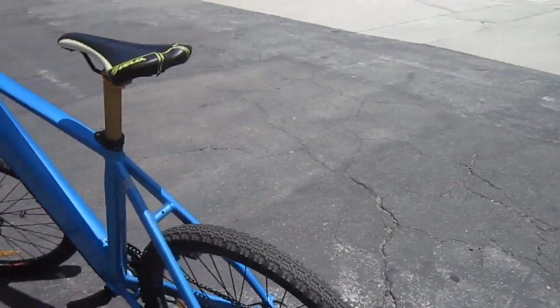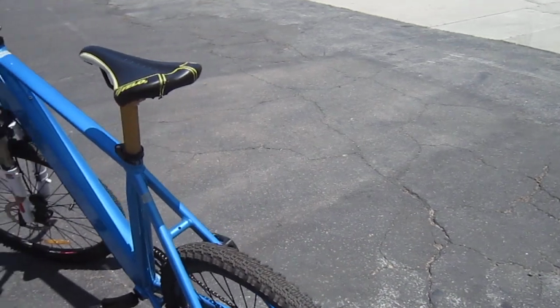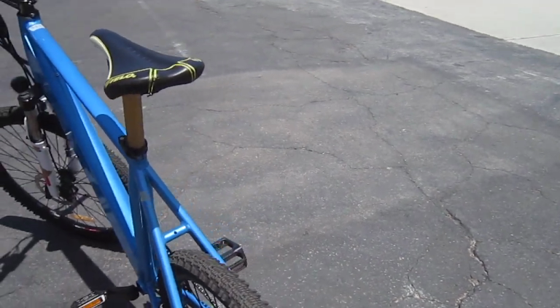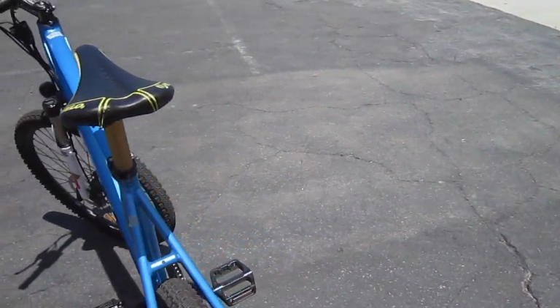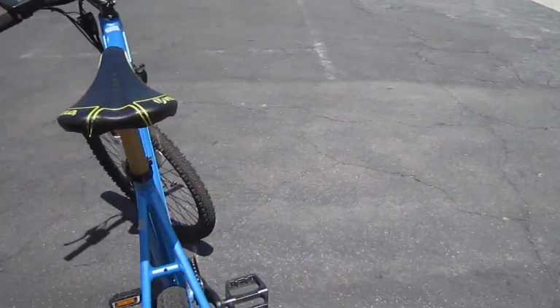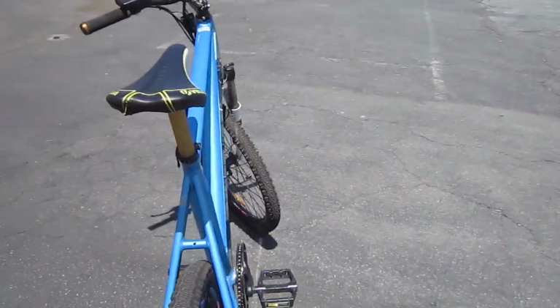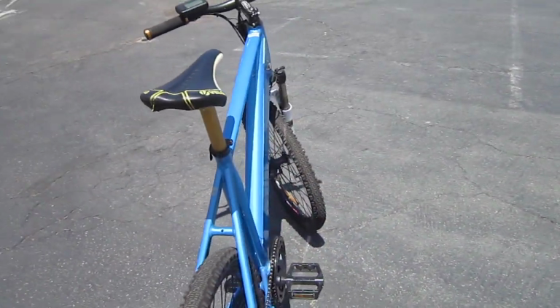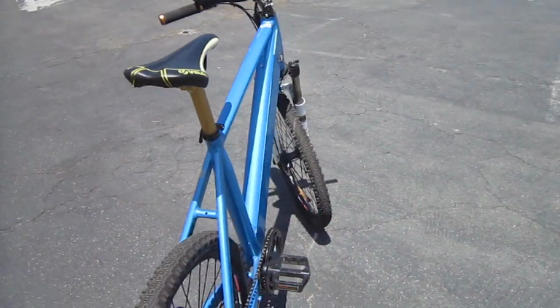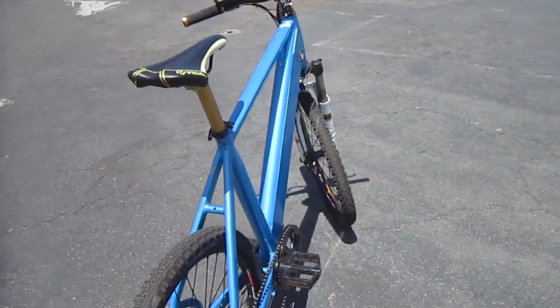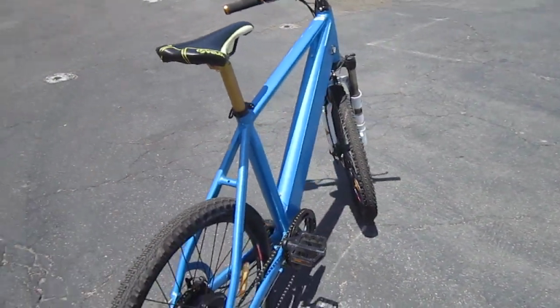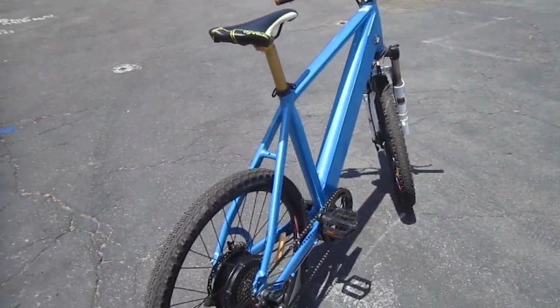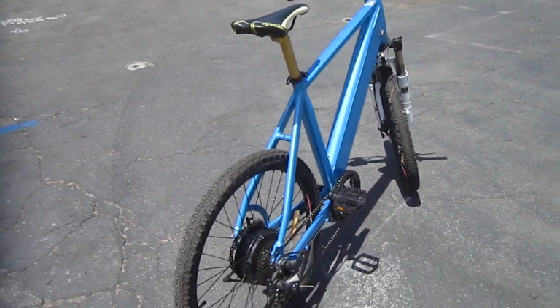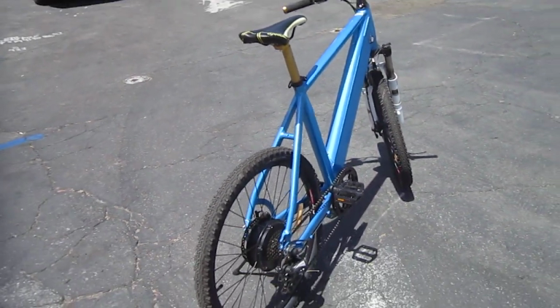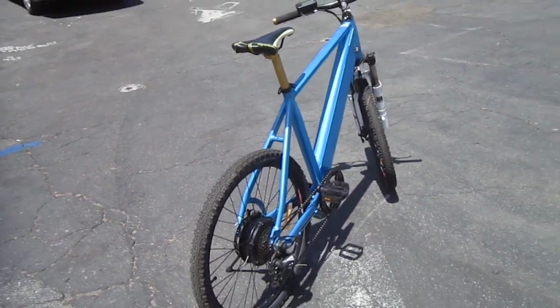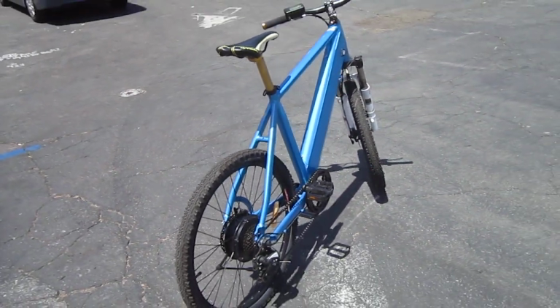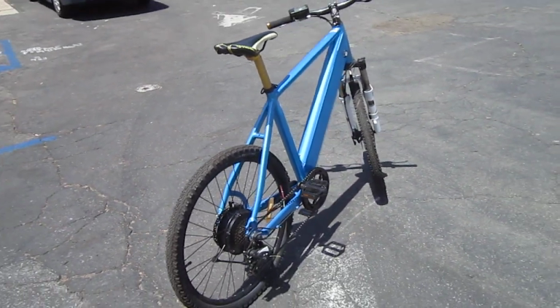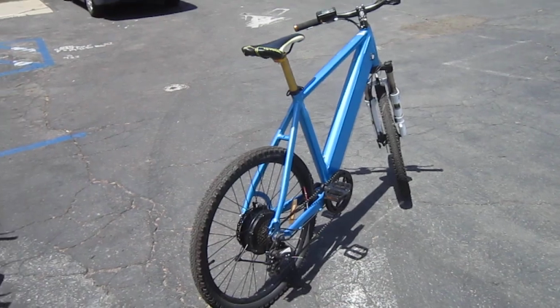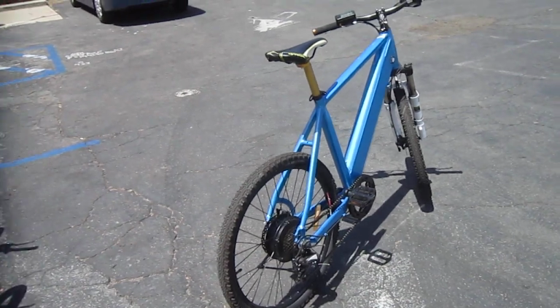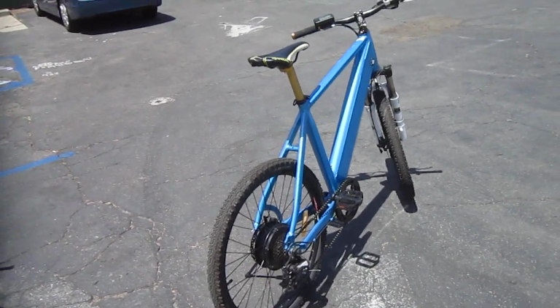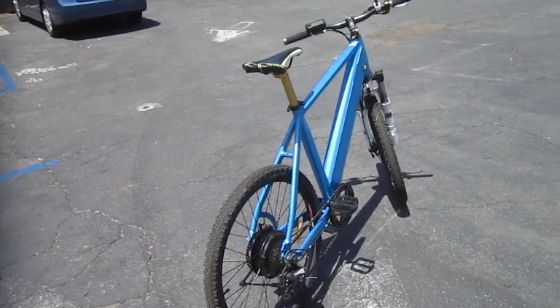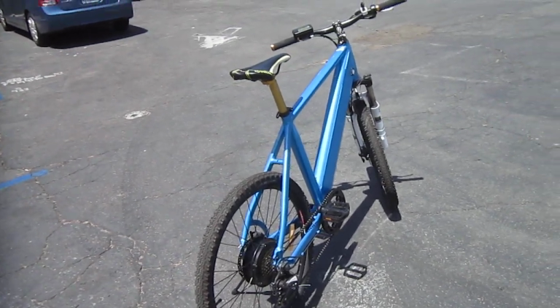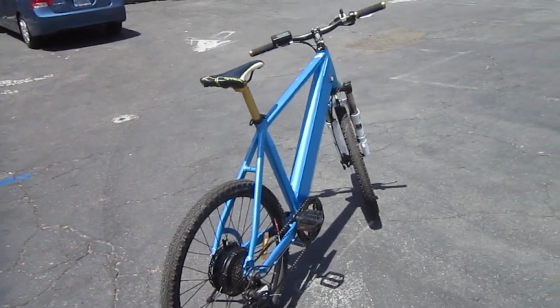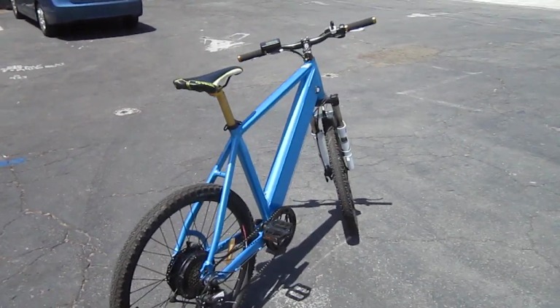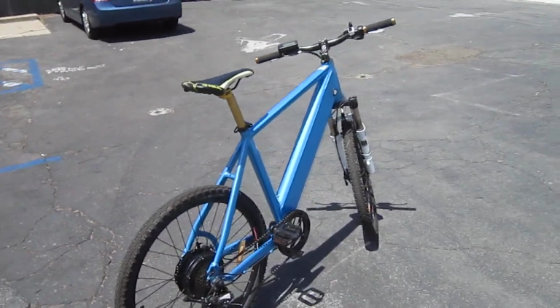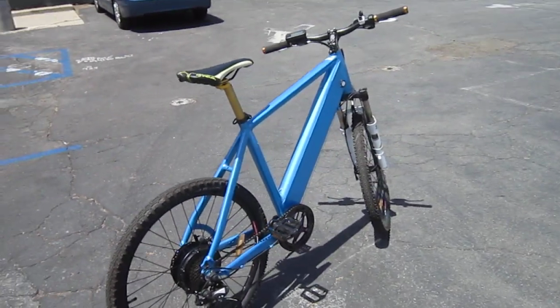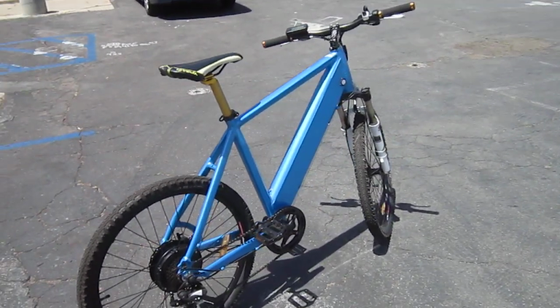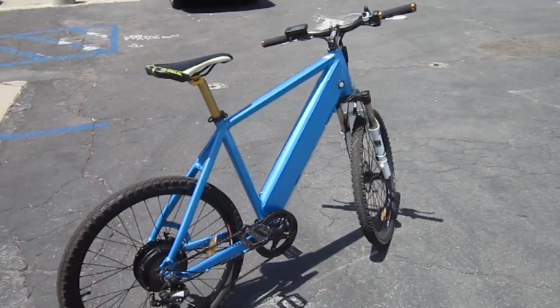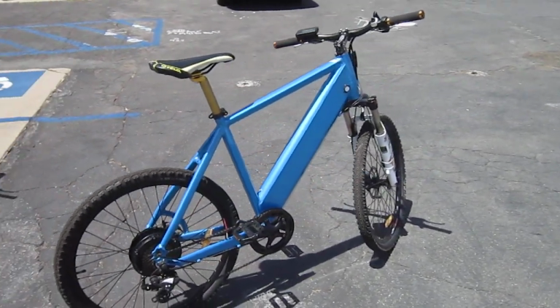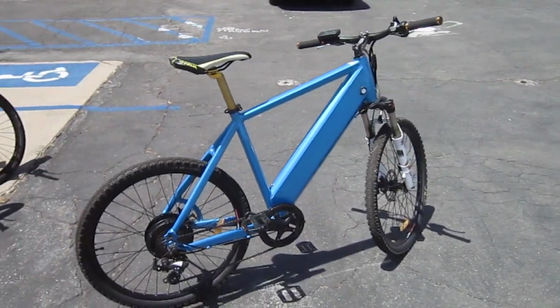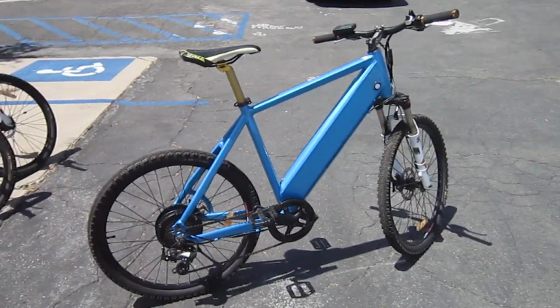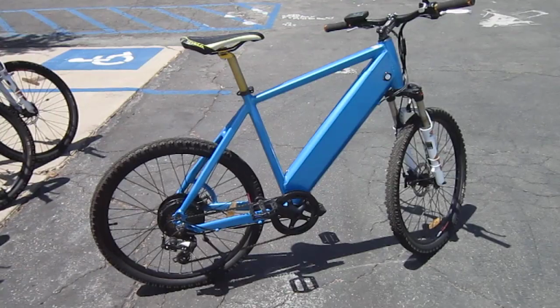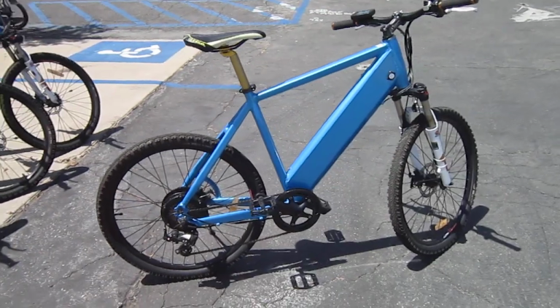I'm not seeing a rear light, but it does have a built-in headlight that works off the battery. It's called the Ying Shen, and it's available over here at San Diego Electric Bike.